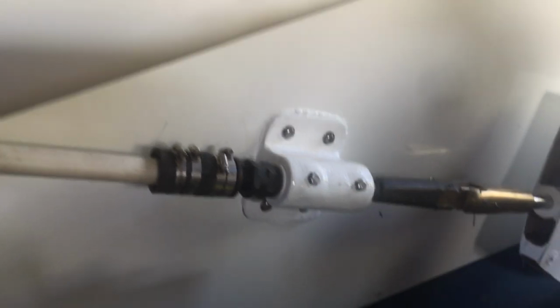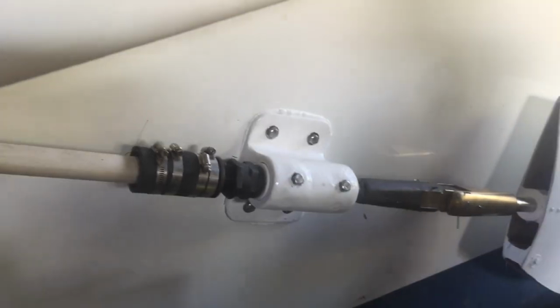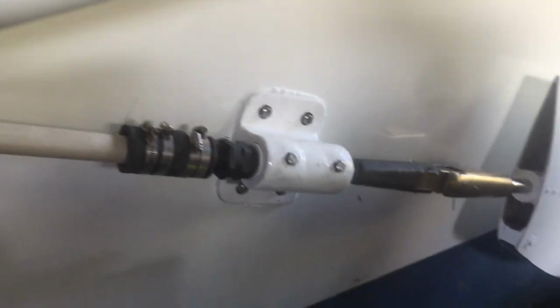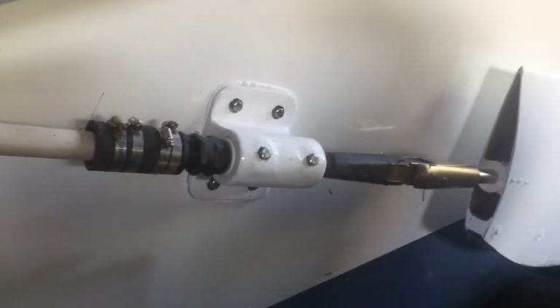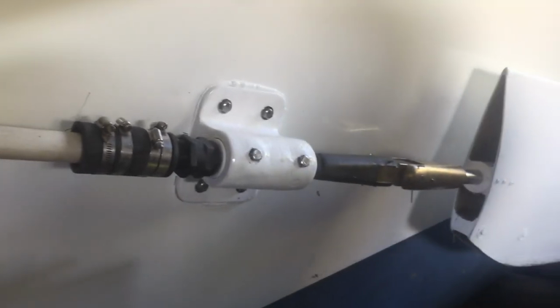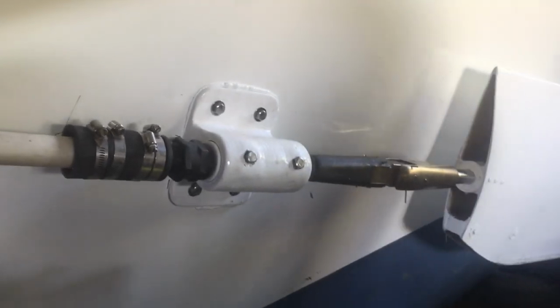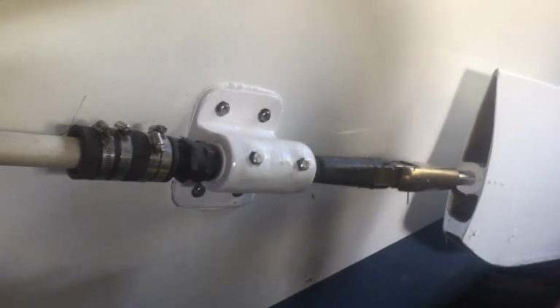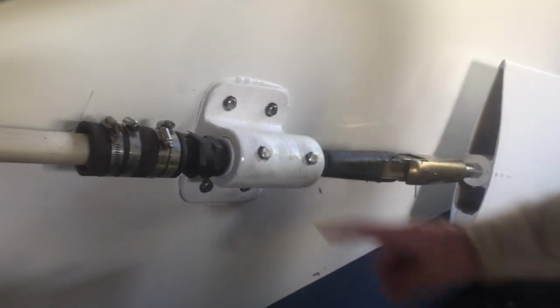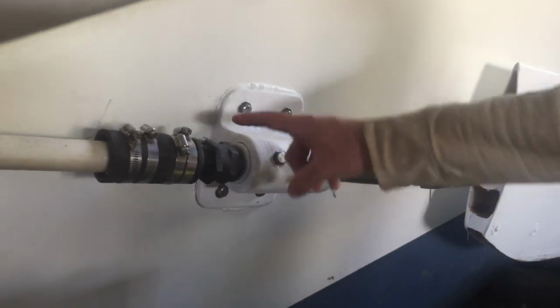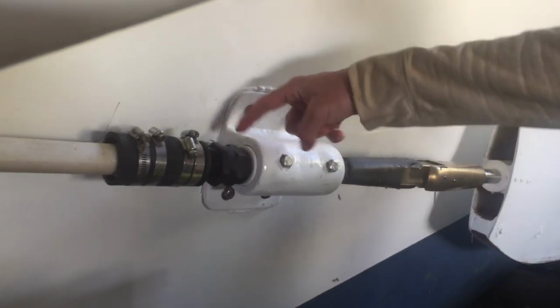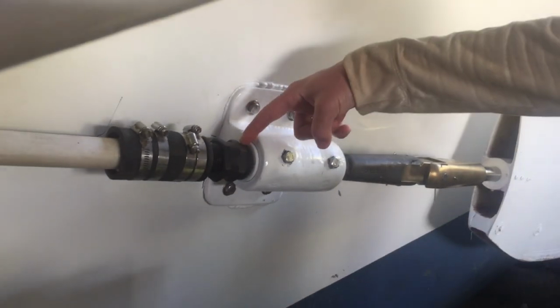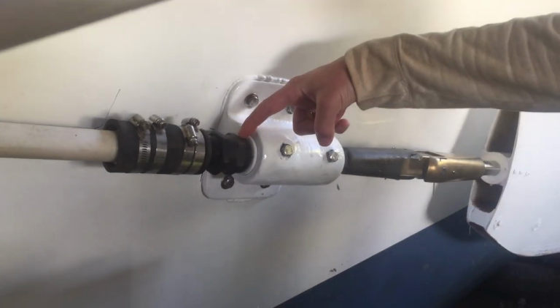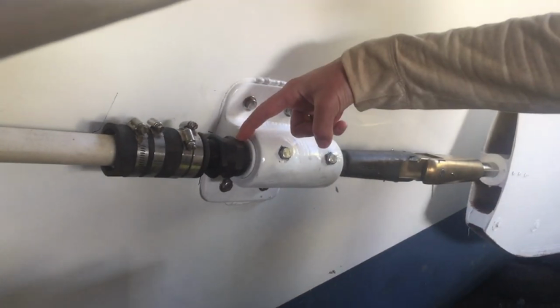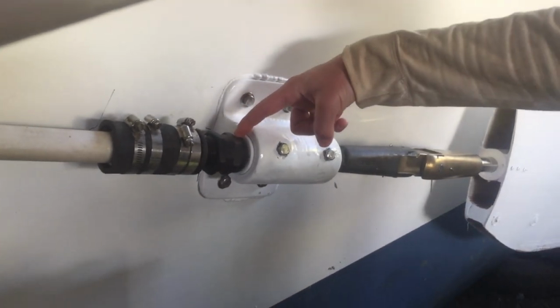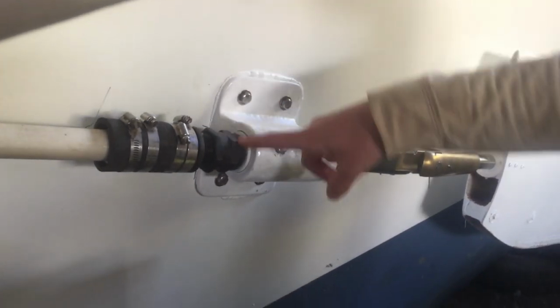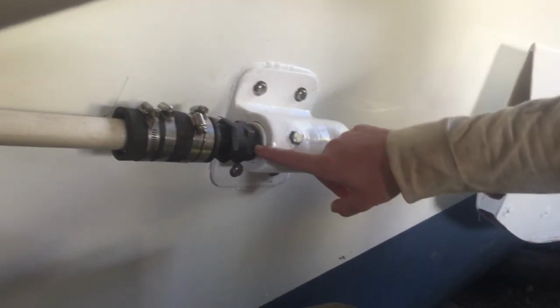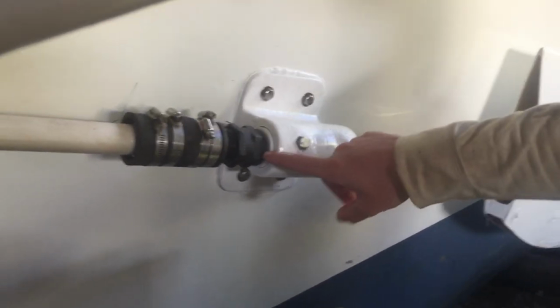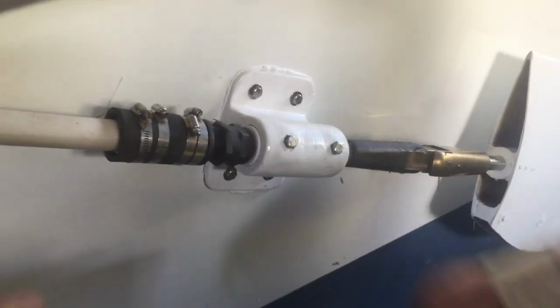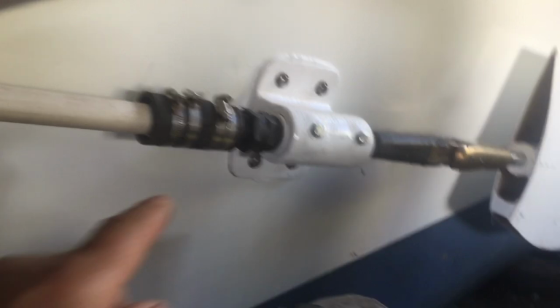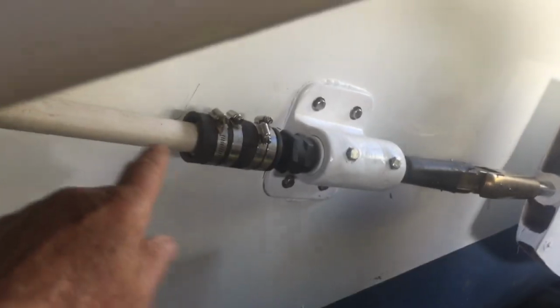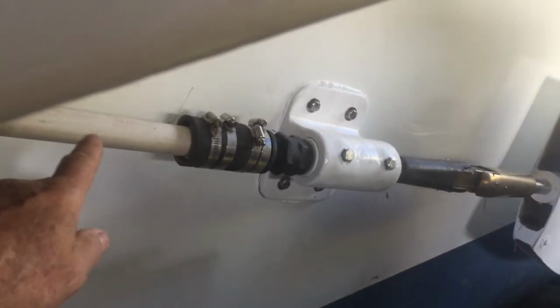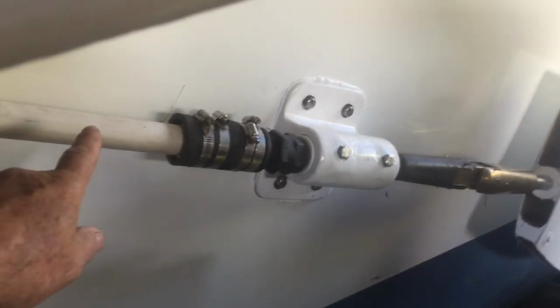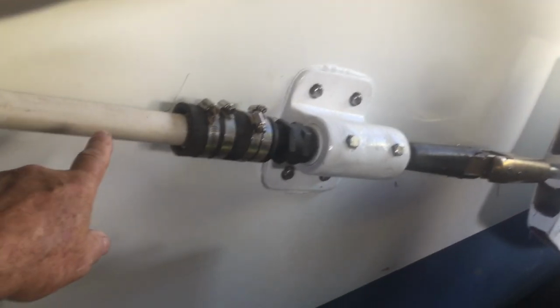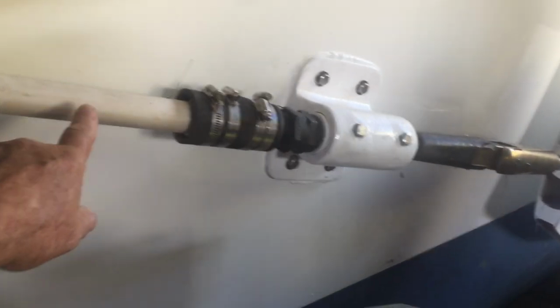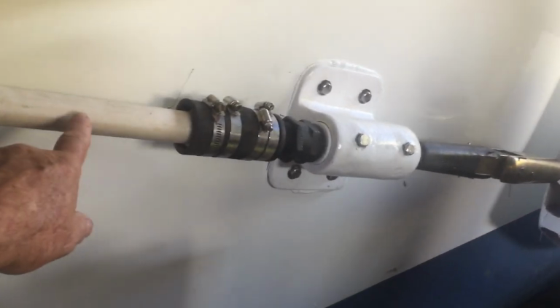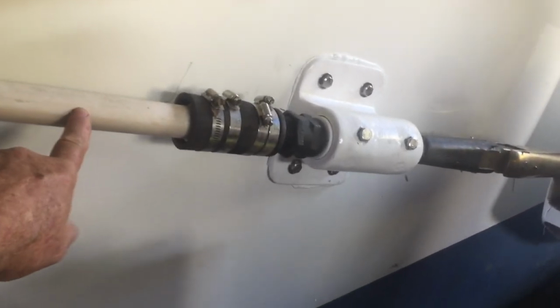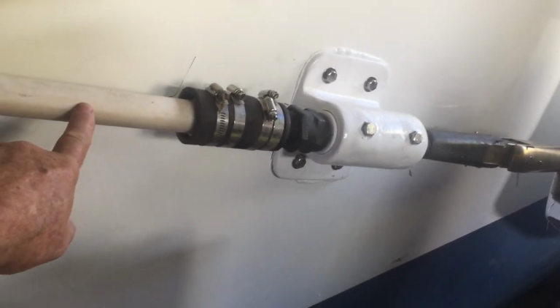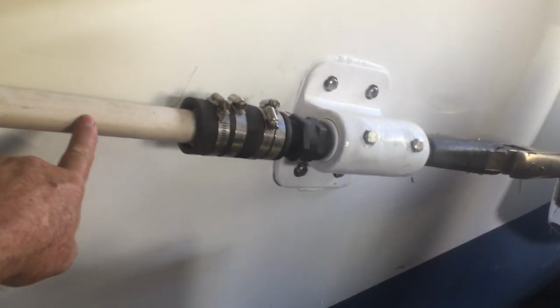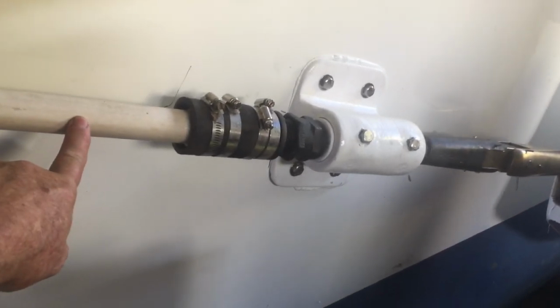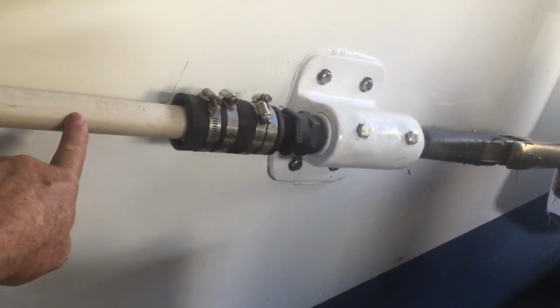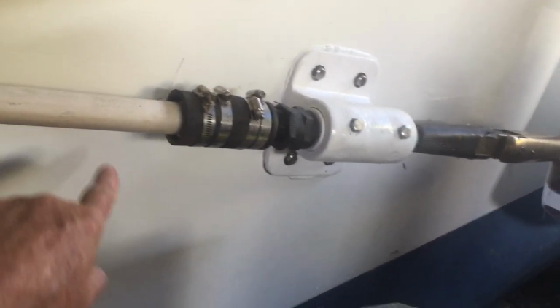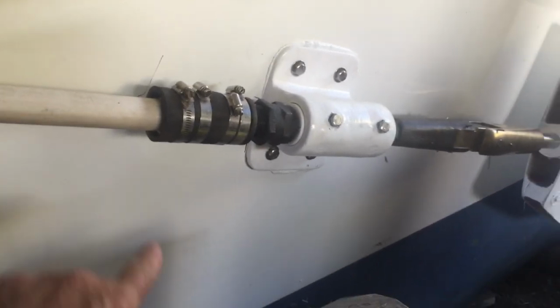Mr. Lucky, would you point to the stuffing box, please? There's our stuffing box. Here's our shaft housing coming down from the engine room.